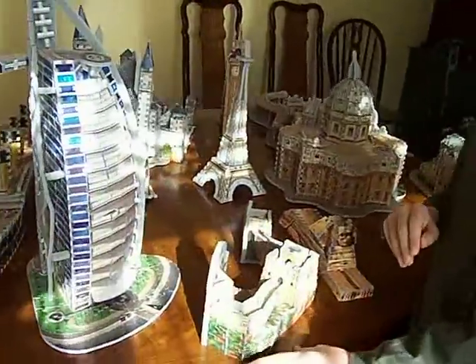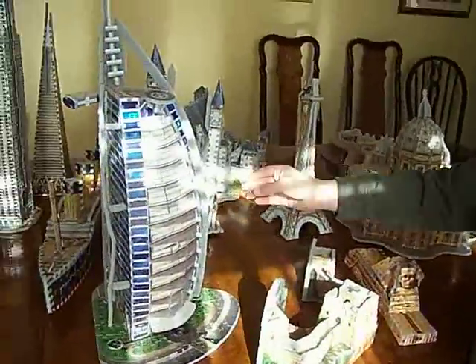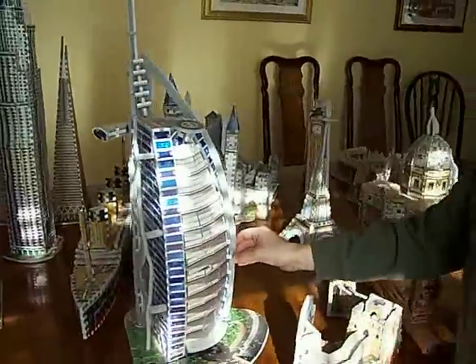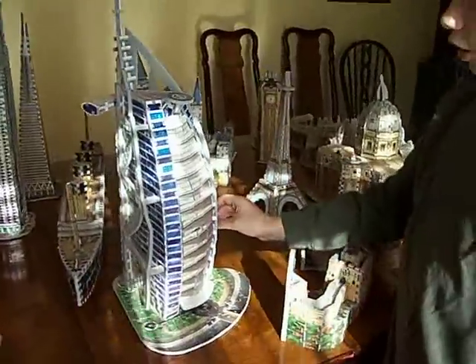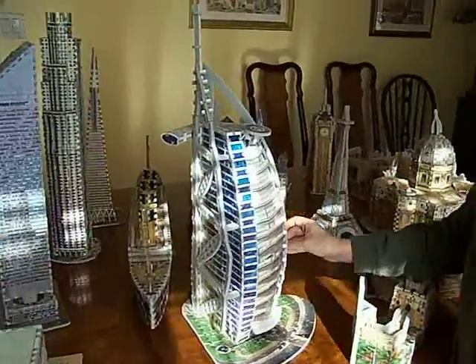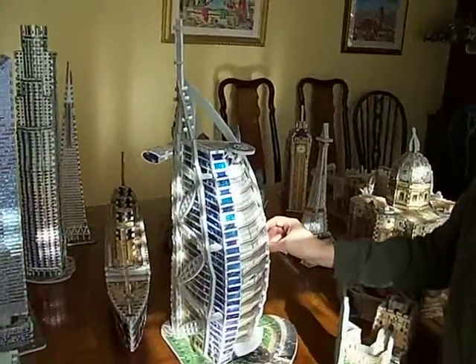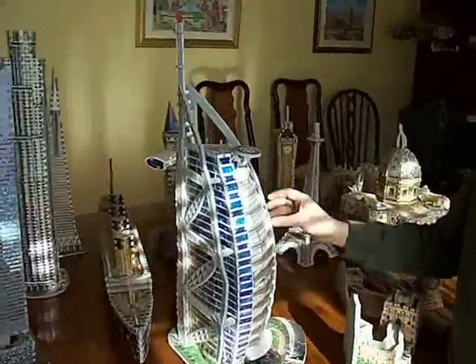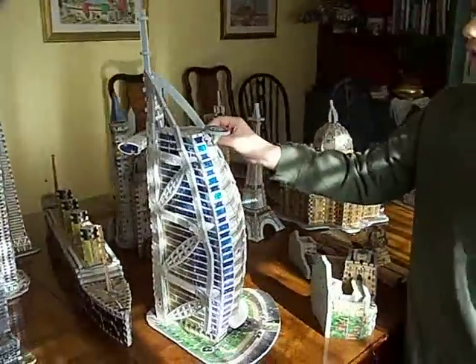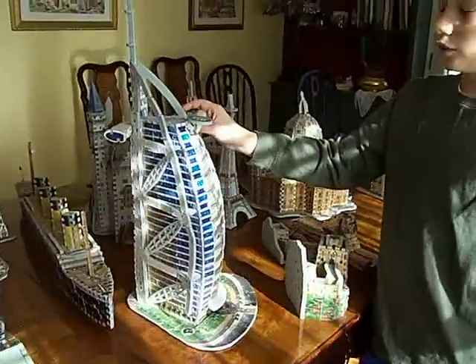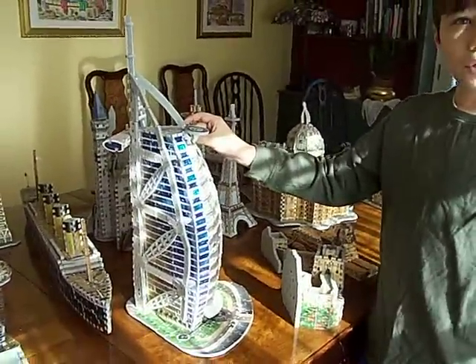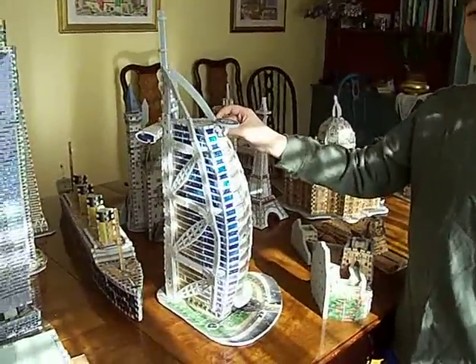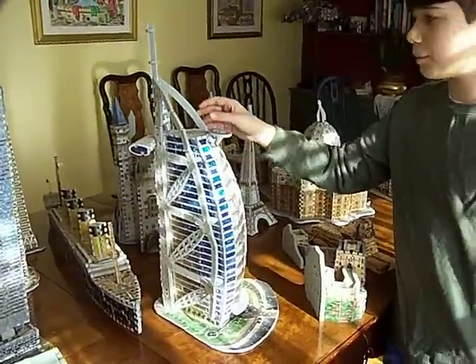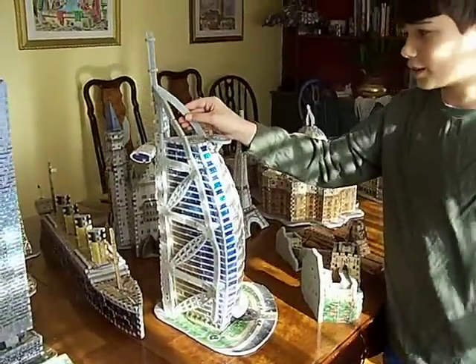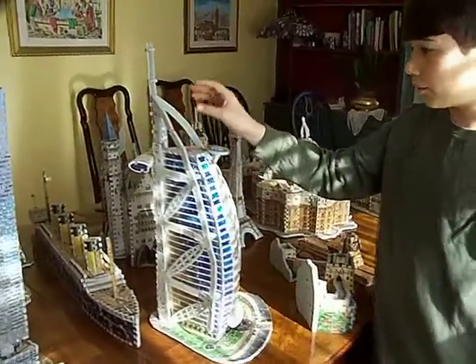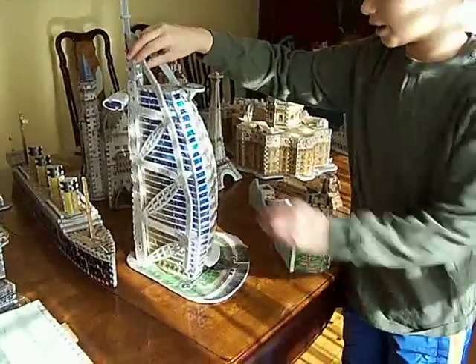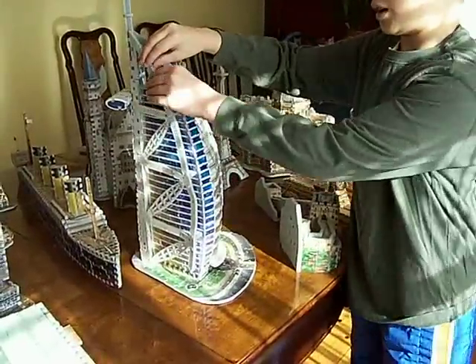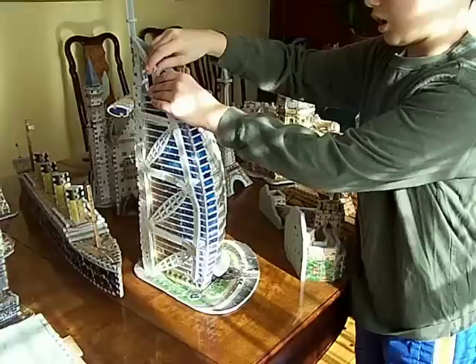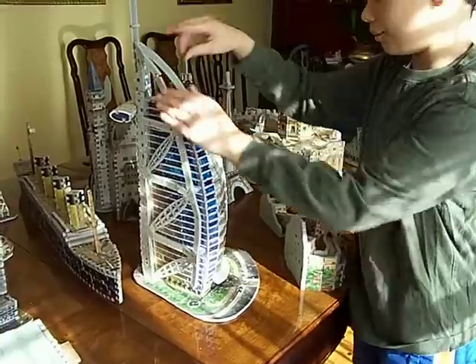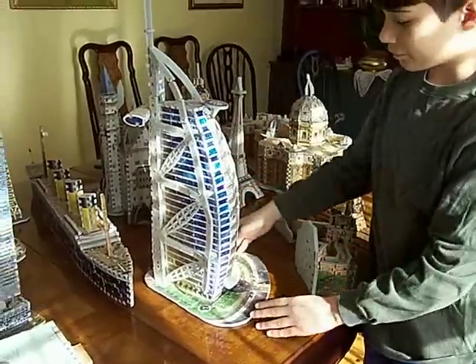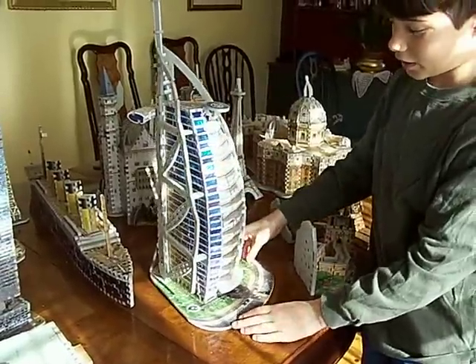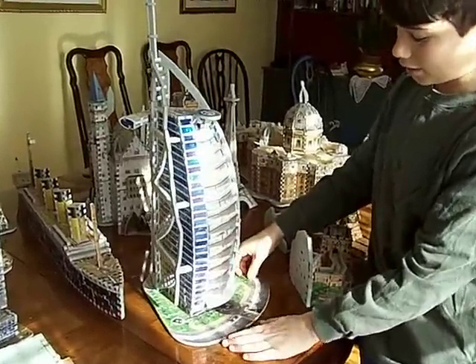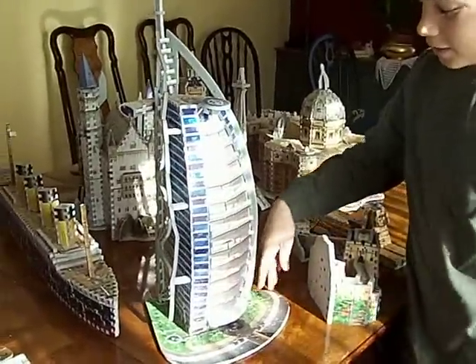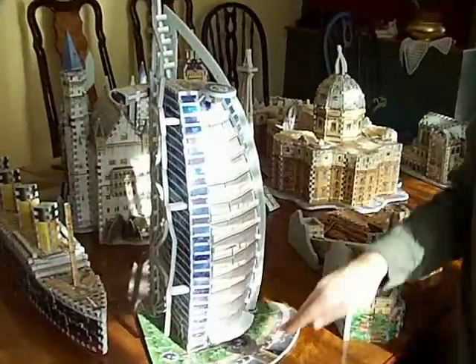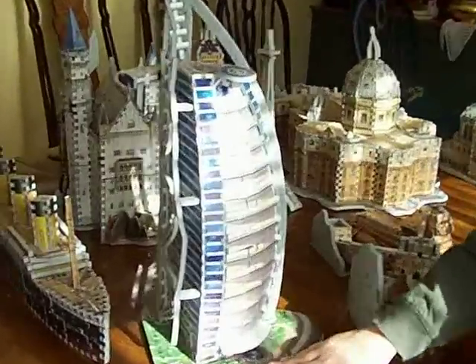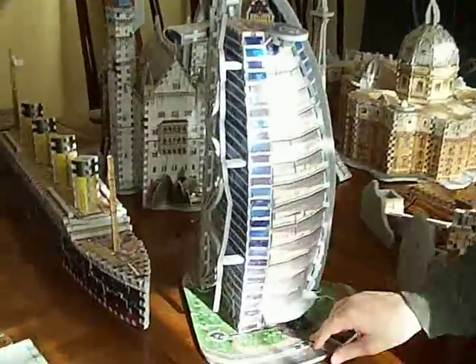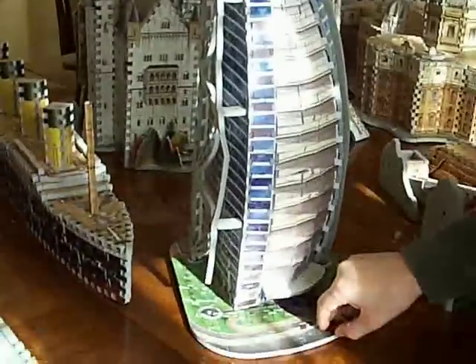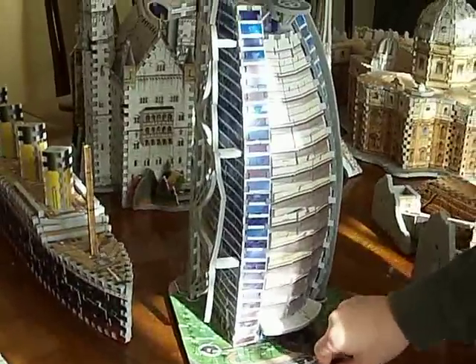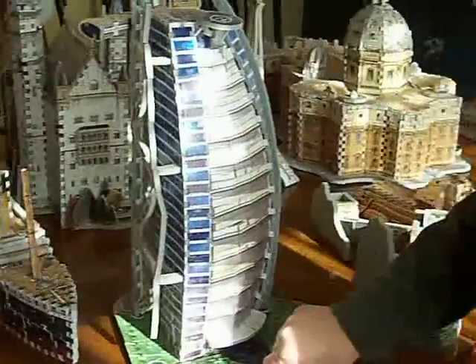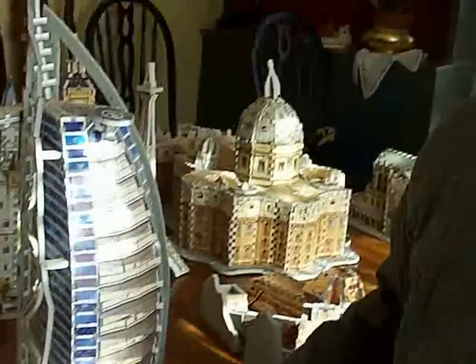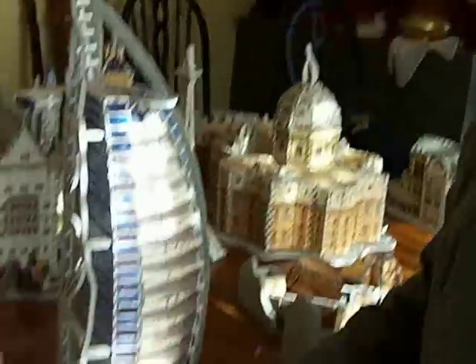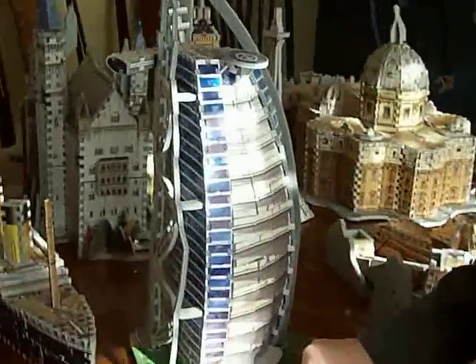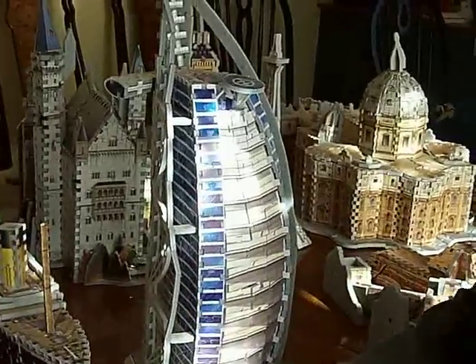This is the world's tallest hotel. It is the Burj Al Arab, and it's in Dubai. It's an amazing puzzle, but it took a lot of architecture and engineering work to build it.